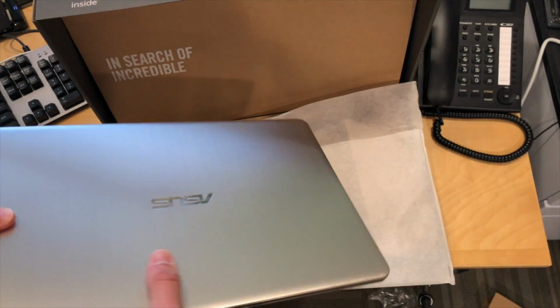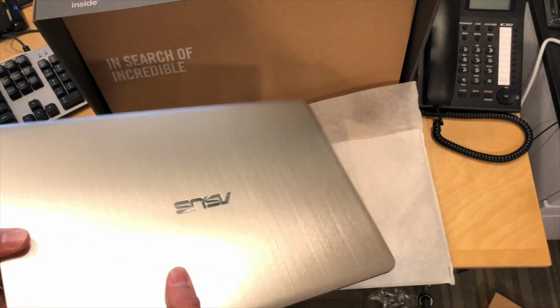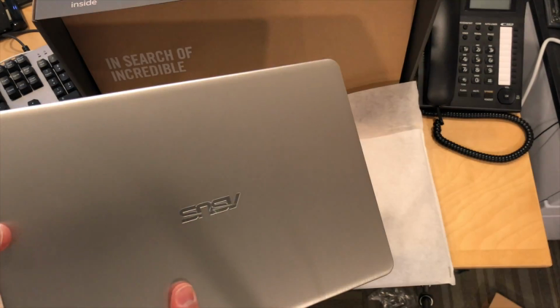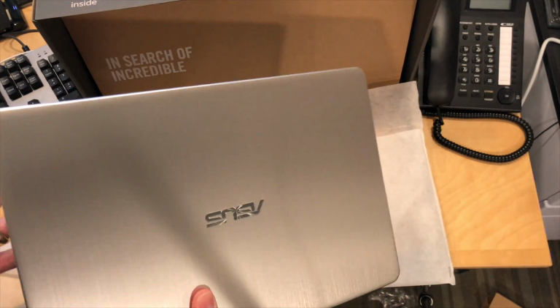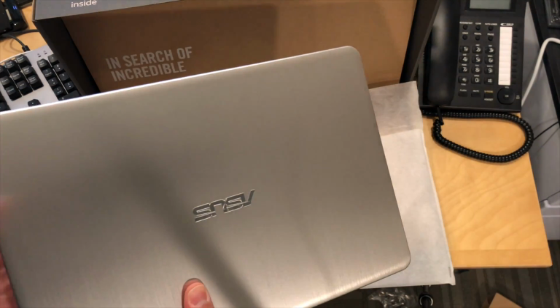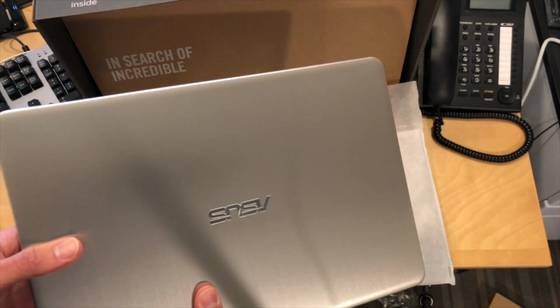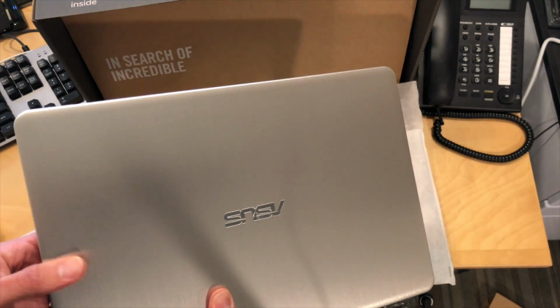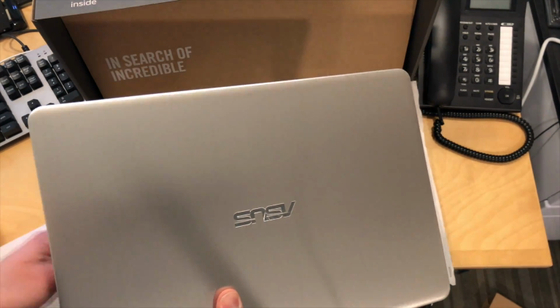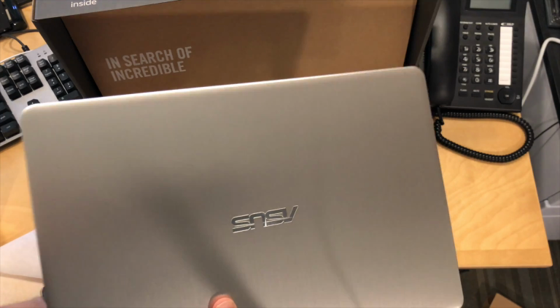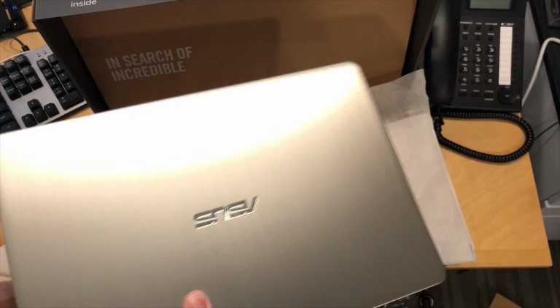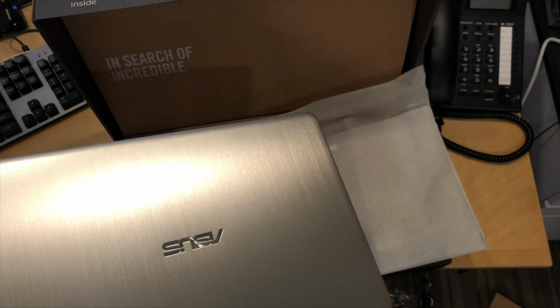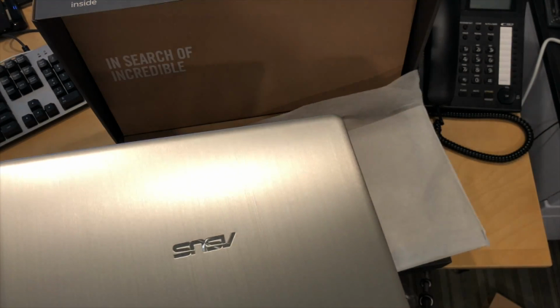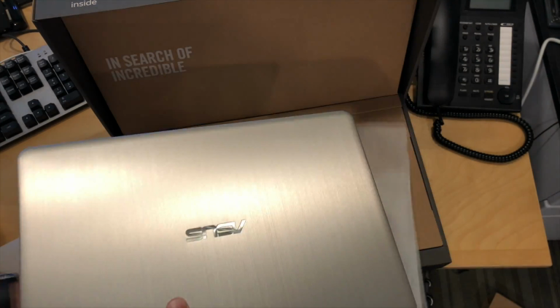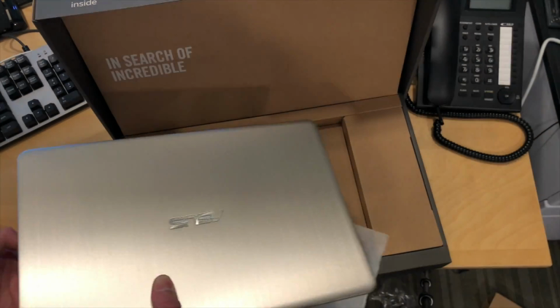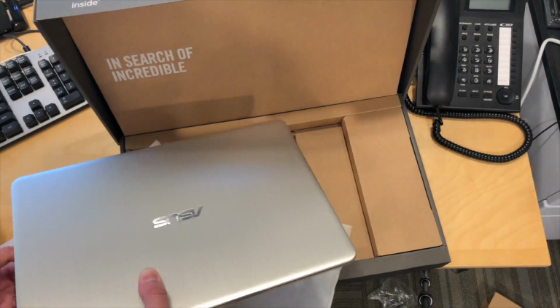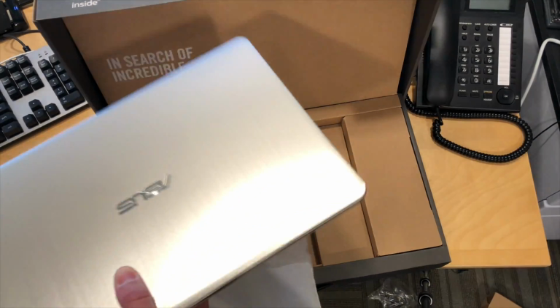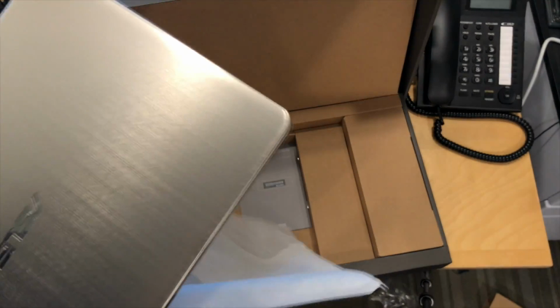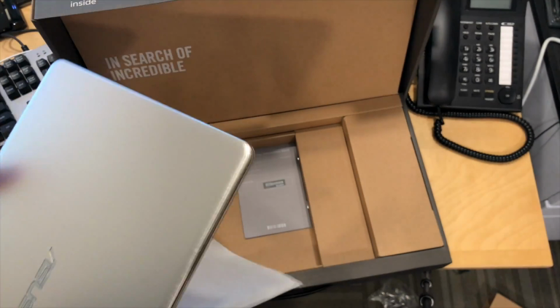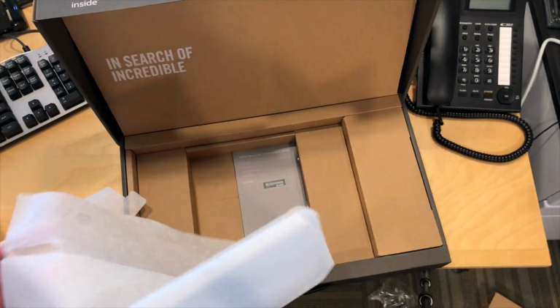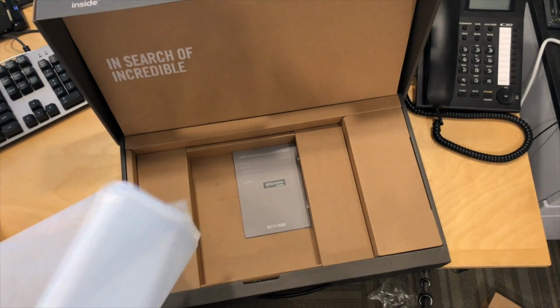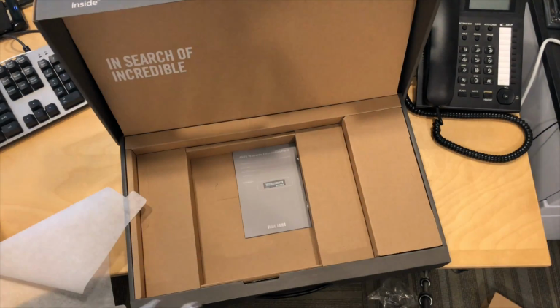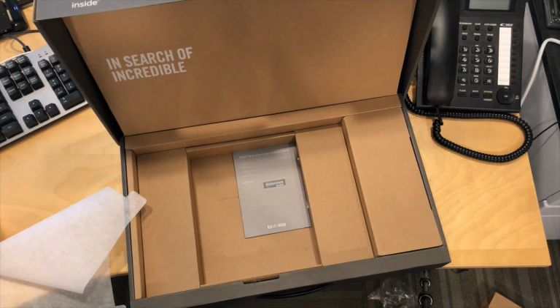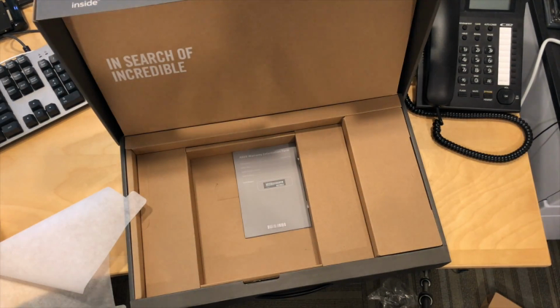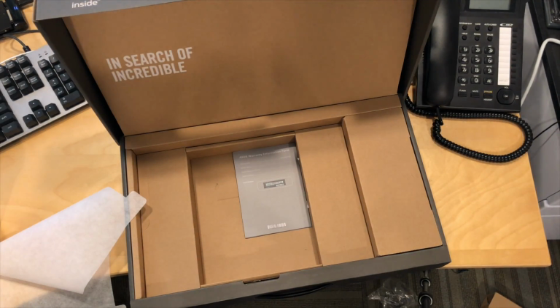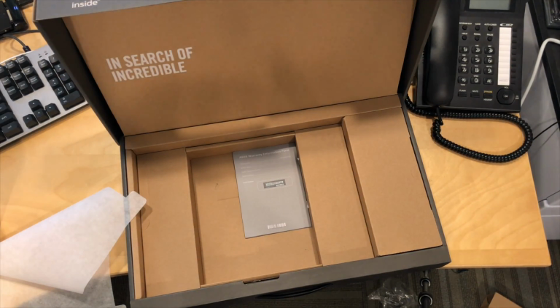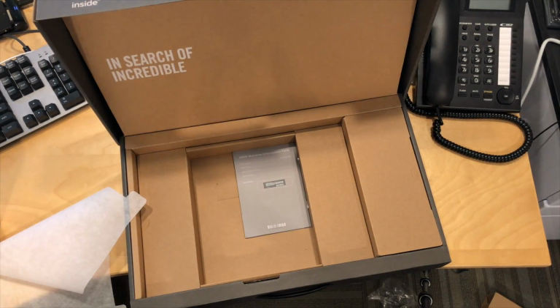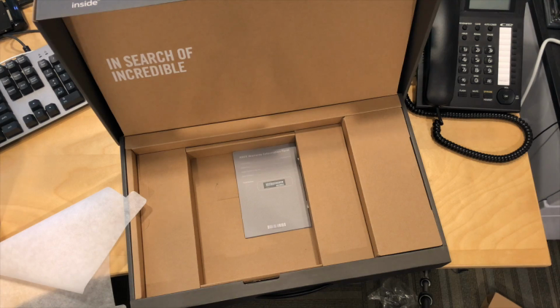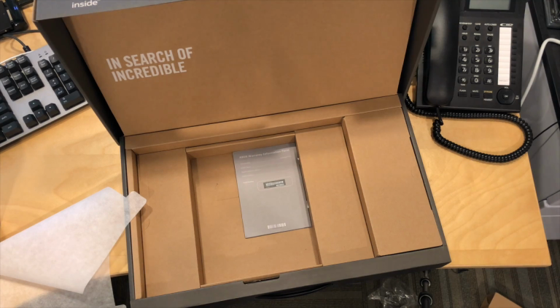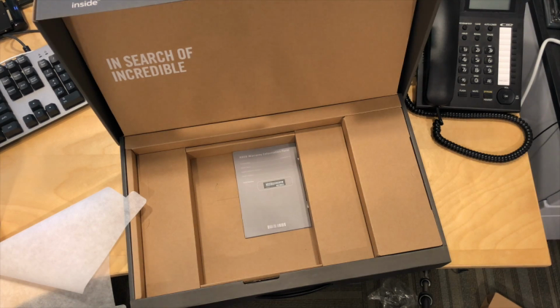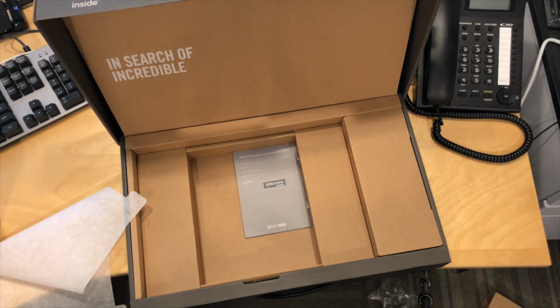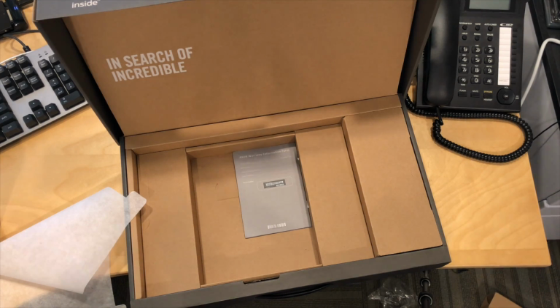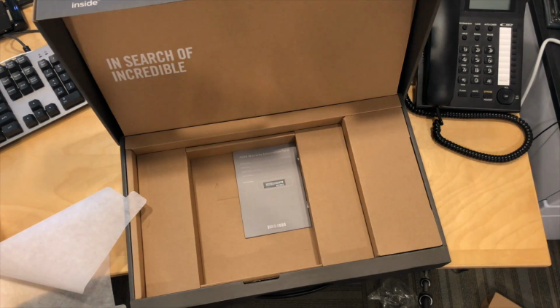Again, $799 with this configuration with 8 gigs of RAM and a 256 gigabyte SSD. Let's take a look and see what else is in the box here.